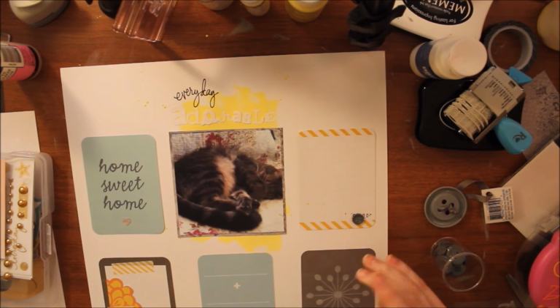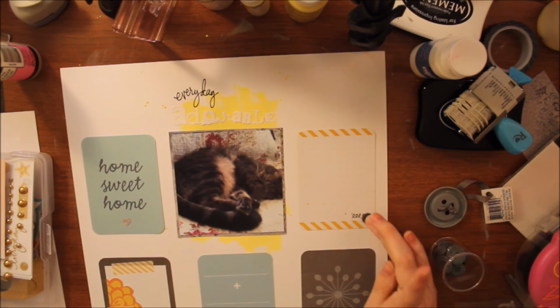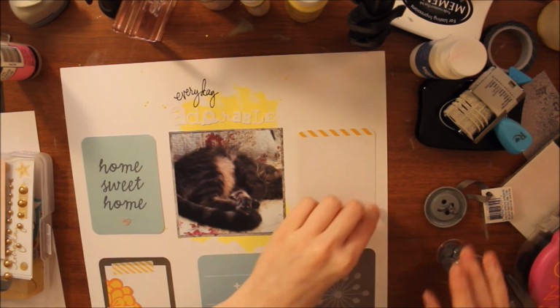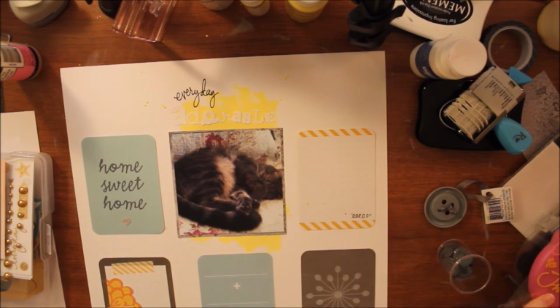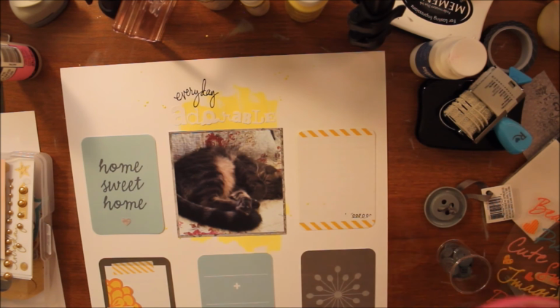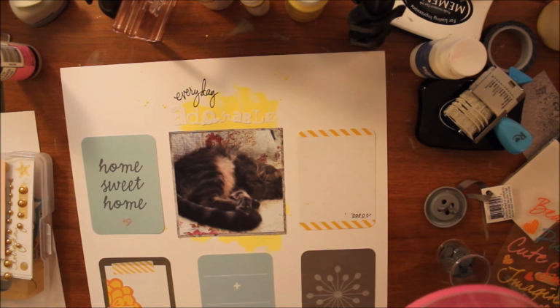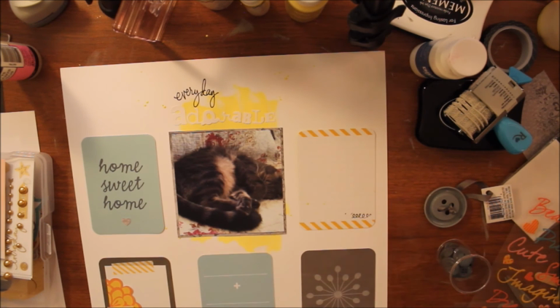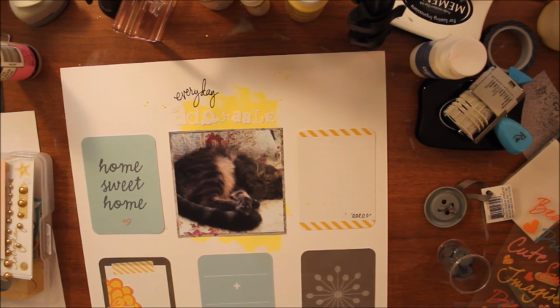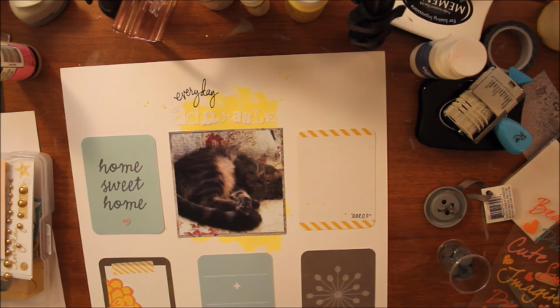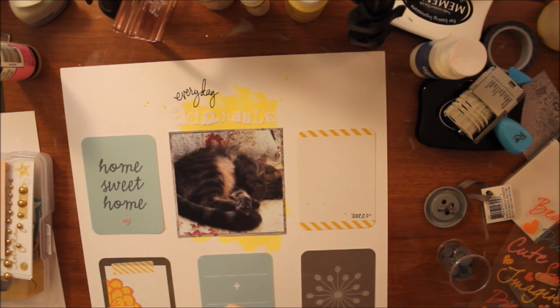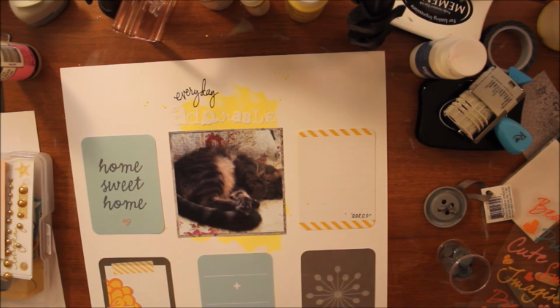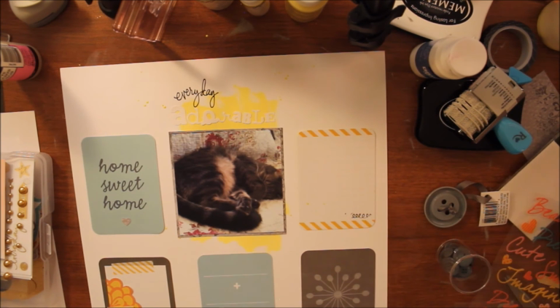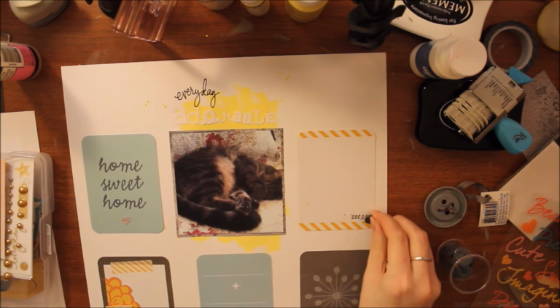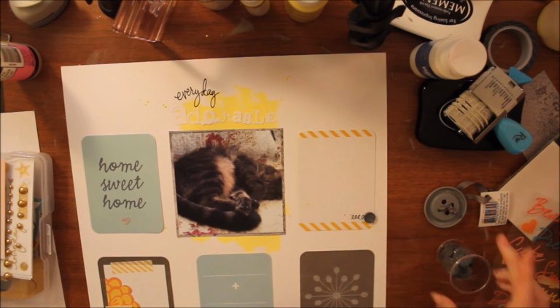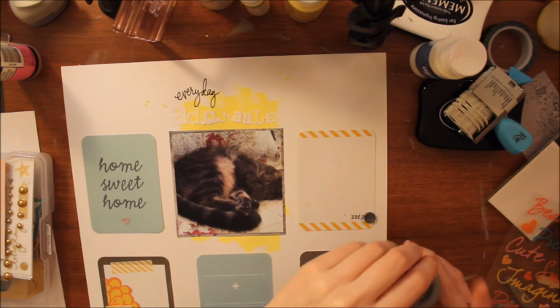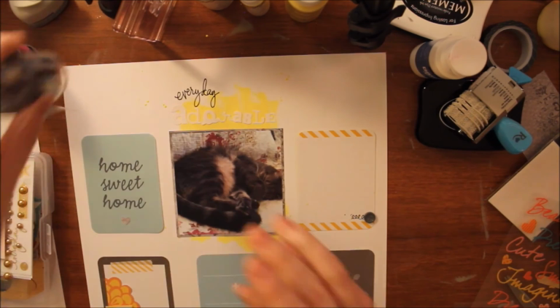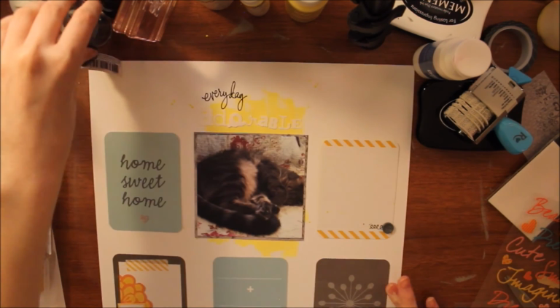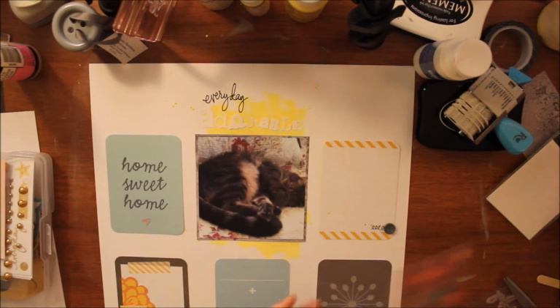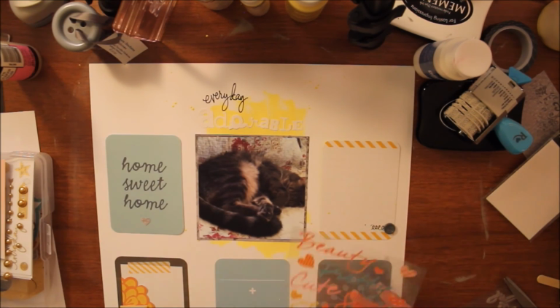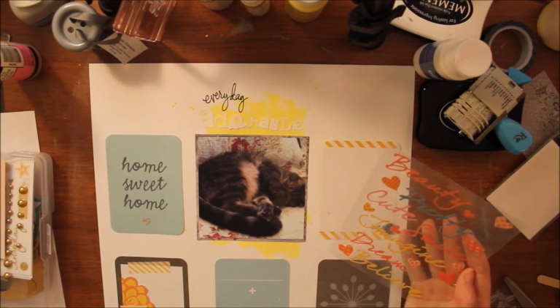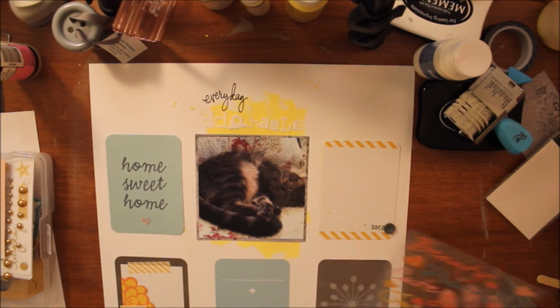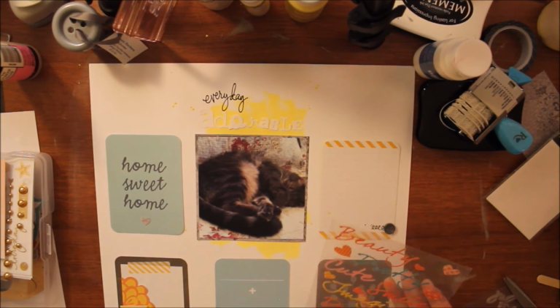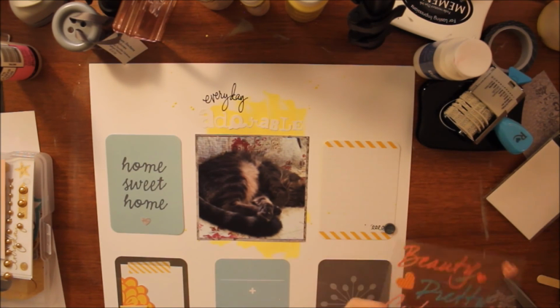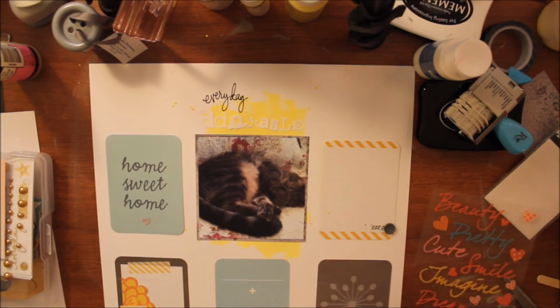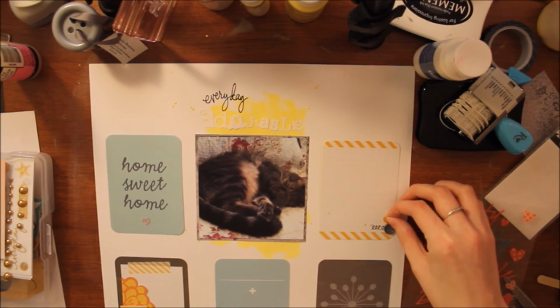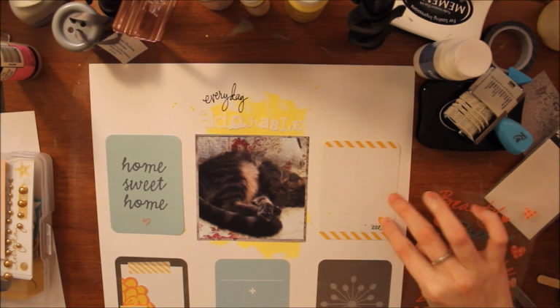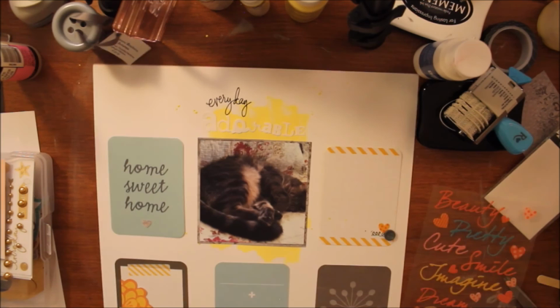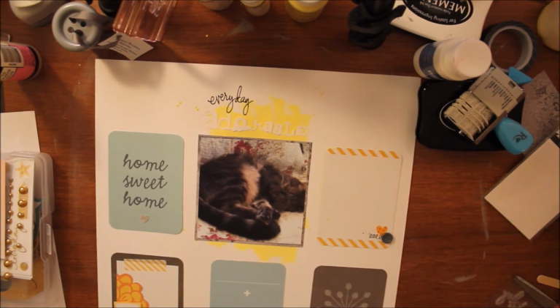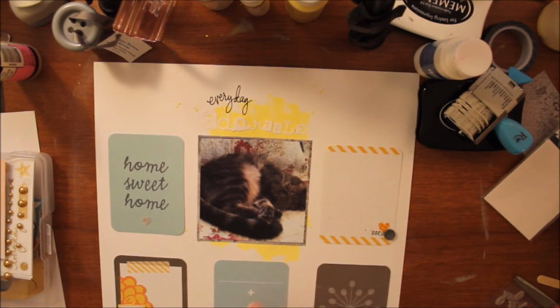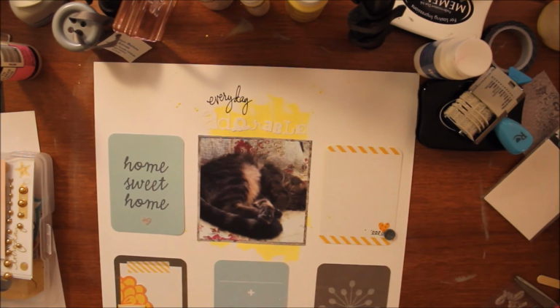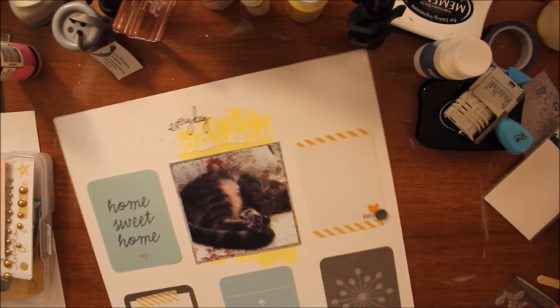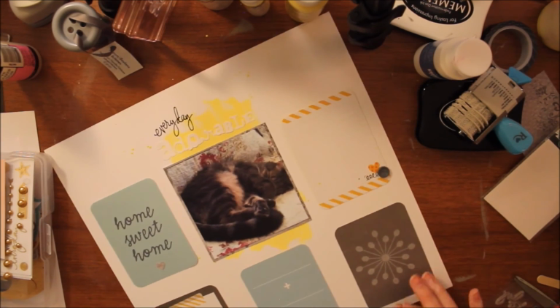I'm going to put a few more tiny embellishments on and that'll be pretty much it for this layout. I hope you all enjoyed — thank you so much for watching. Be sure to head over to my blog, BraveFlorals.com, for more. There will be close-ups at the end, and I'll see you guys next time. Thanks for watching.